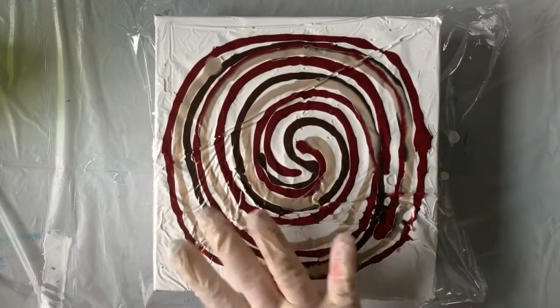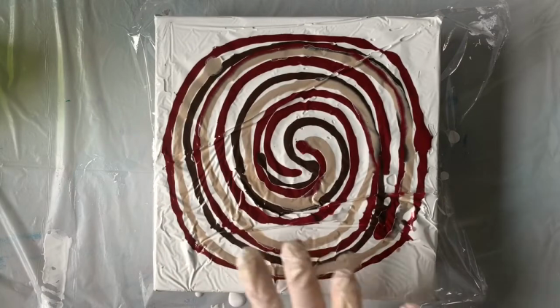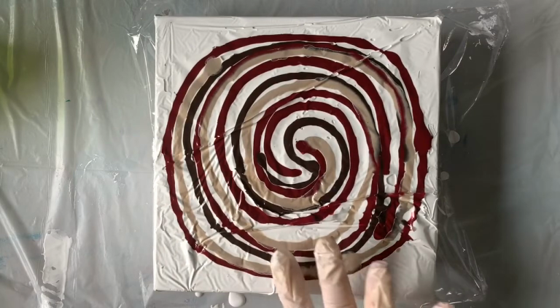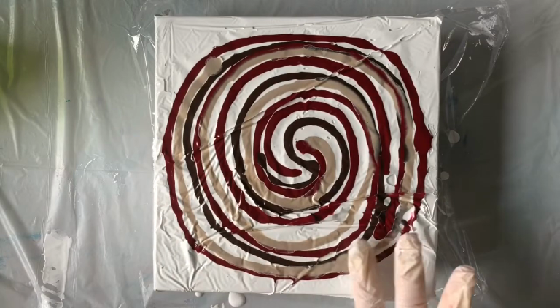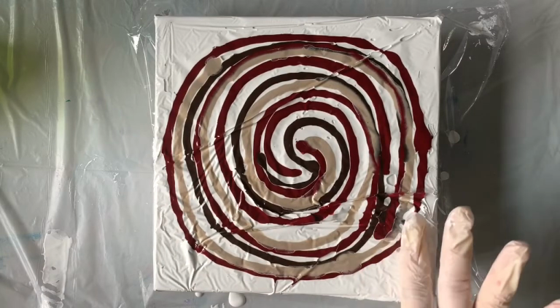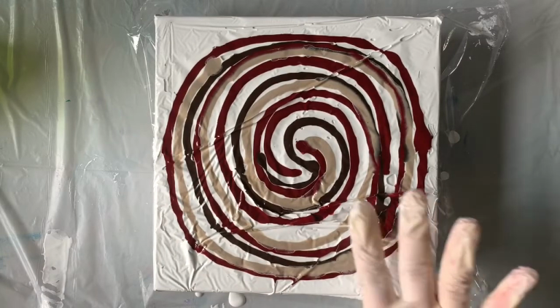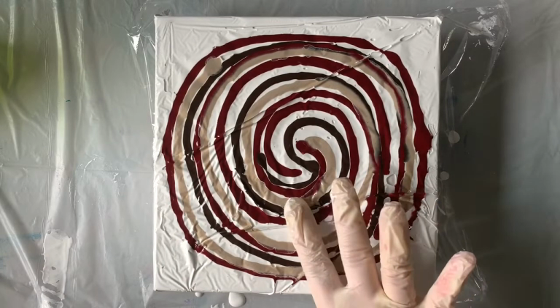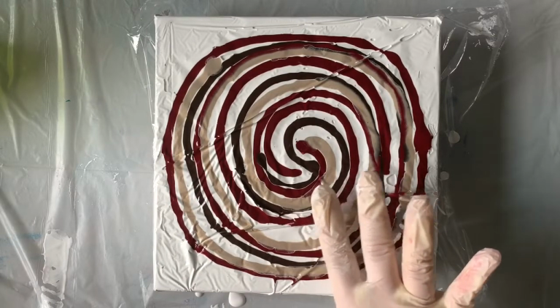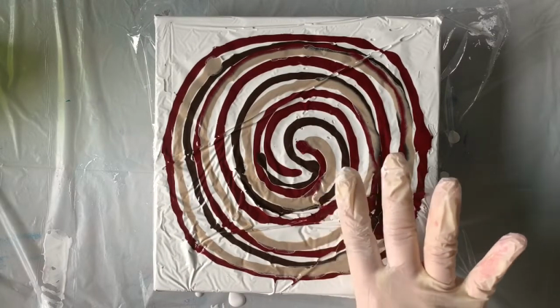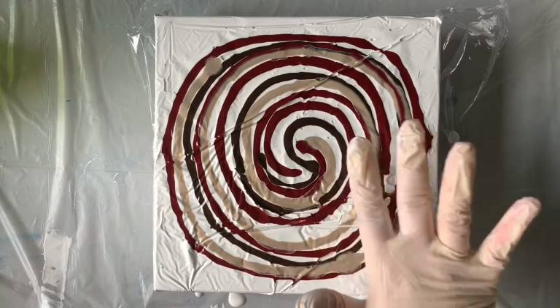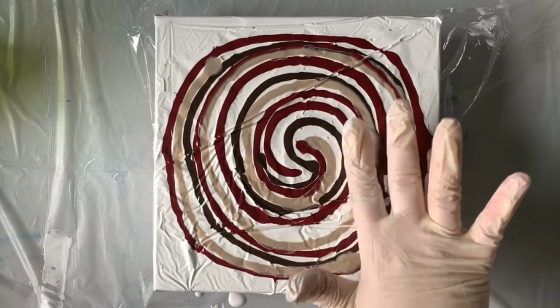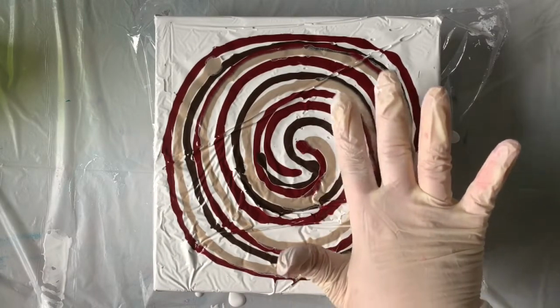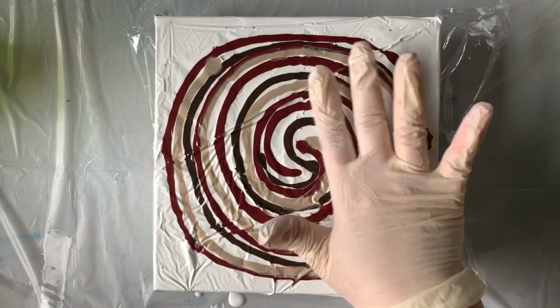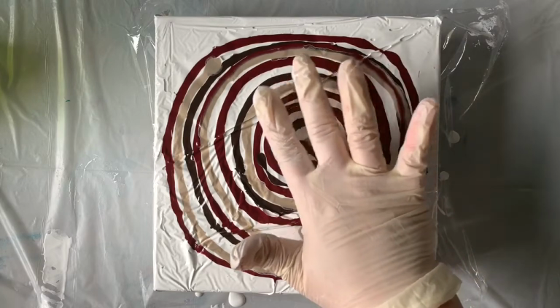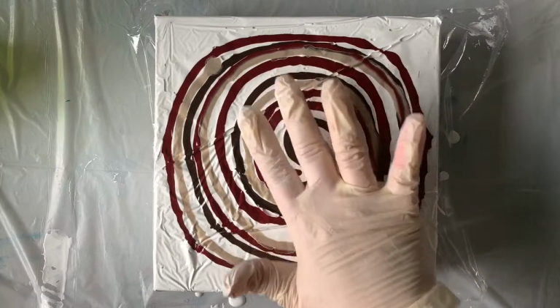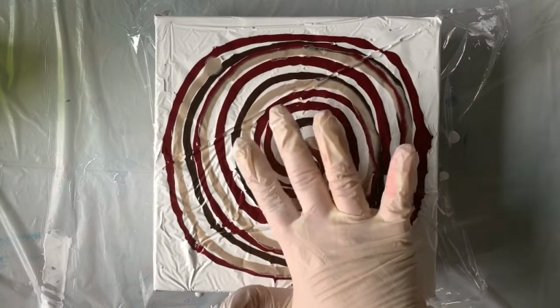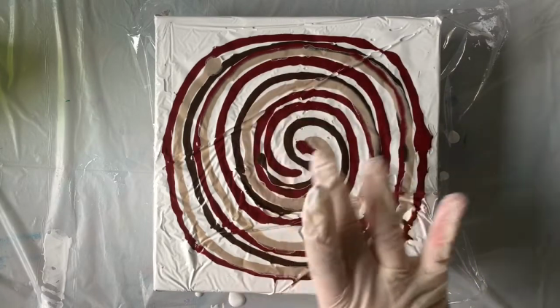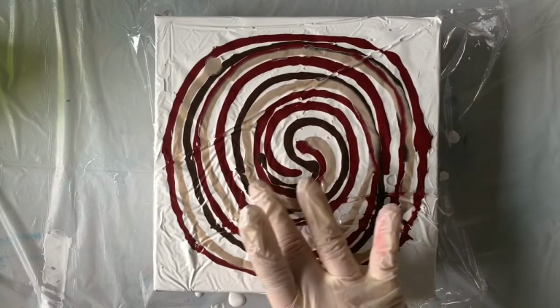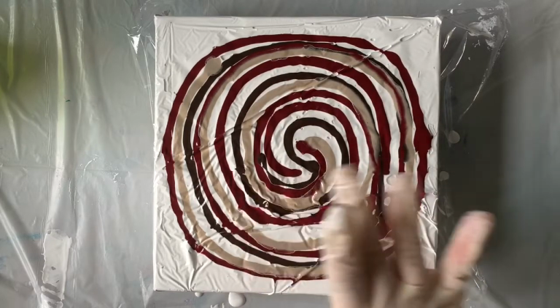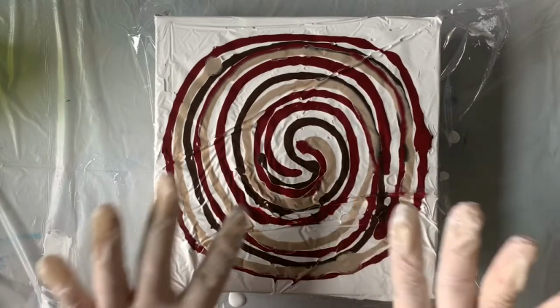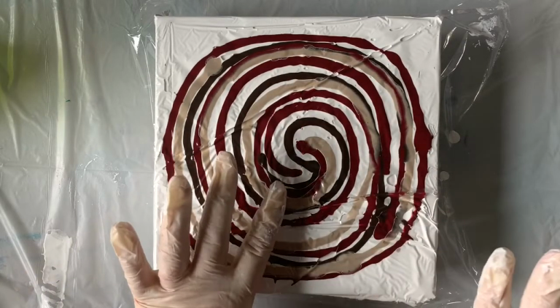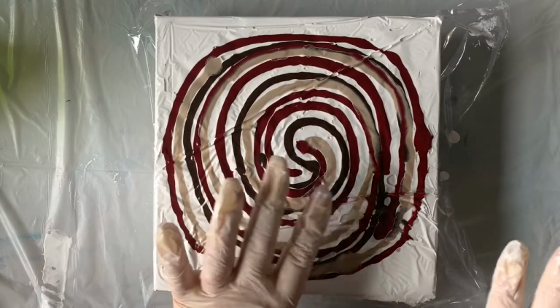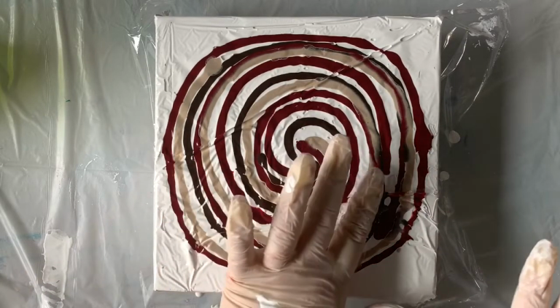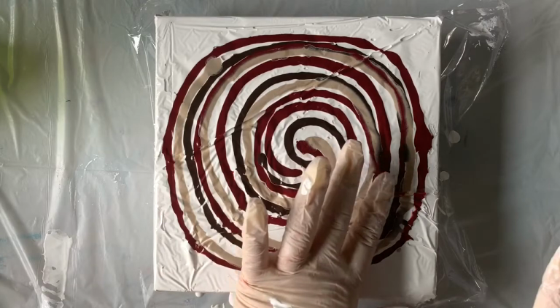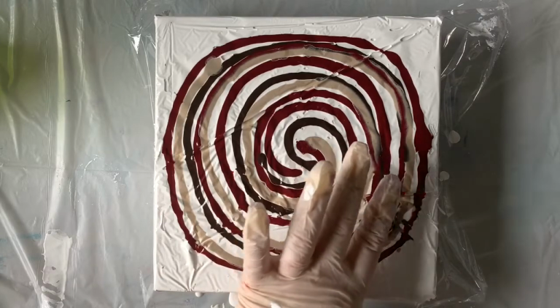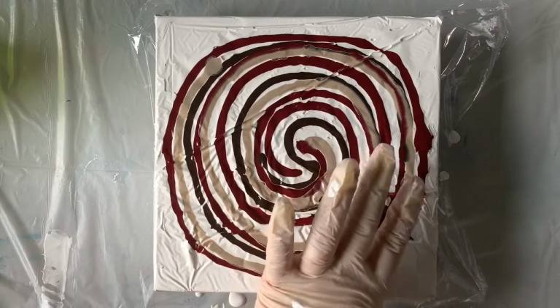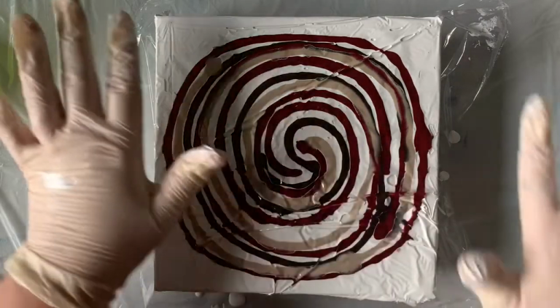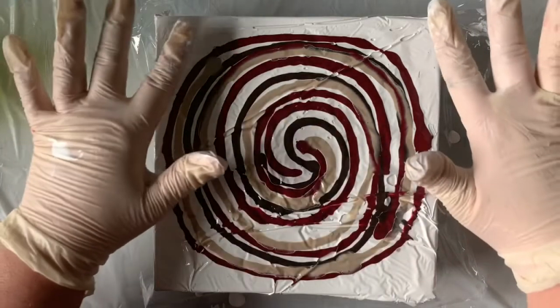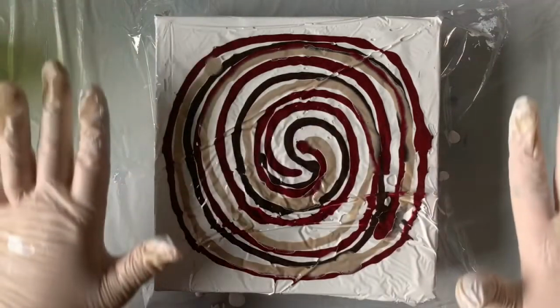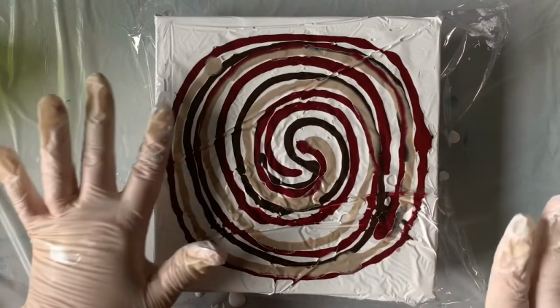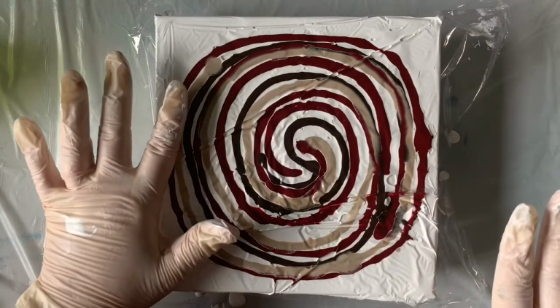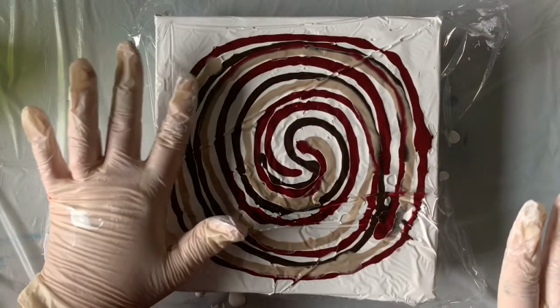It looks like we're contacting everywhere. My thought with using a white base was I'm hoping to get some pinks and lighter browns out of this too. I'm hoping that the white helps to create some extra dimension, if you will.